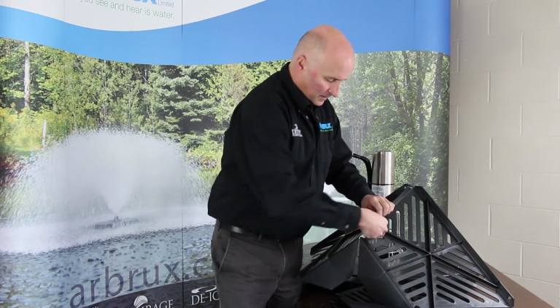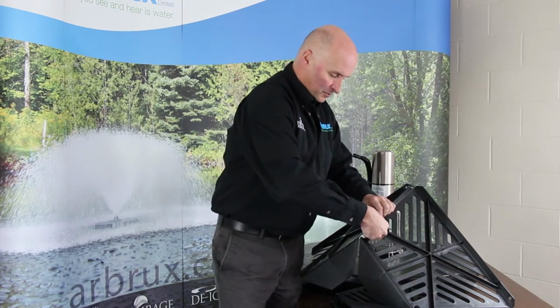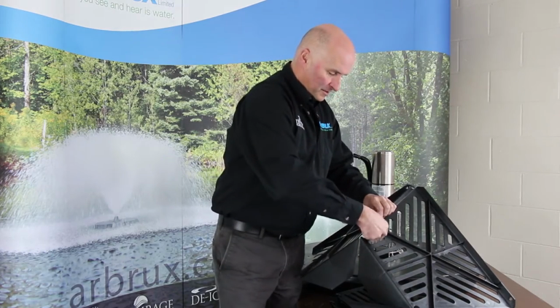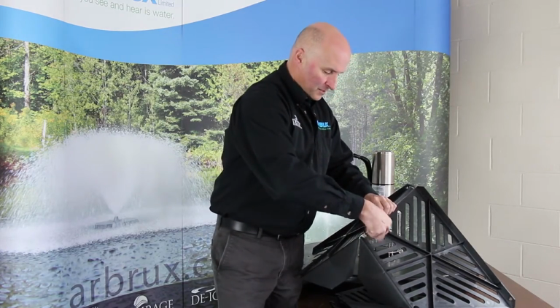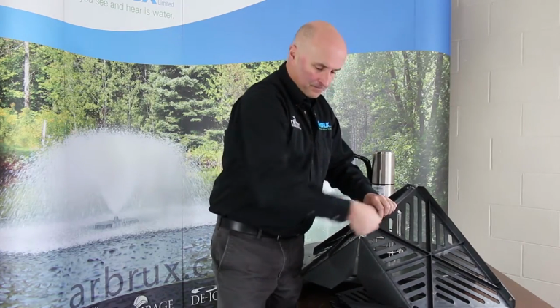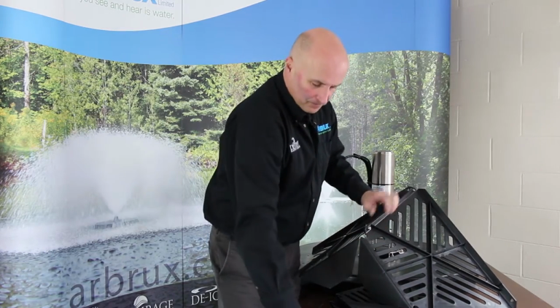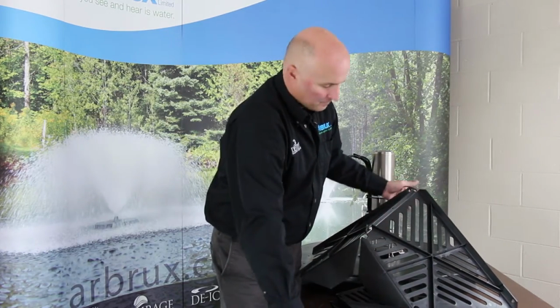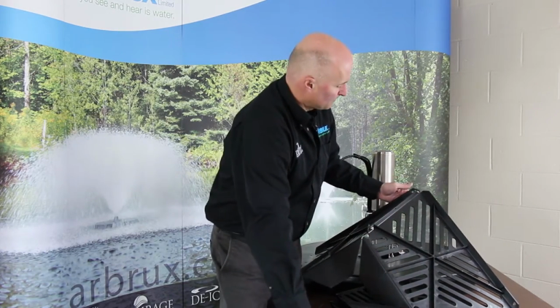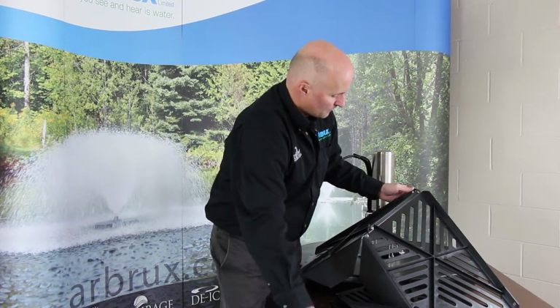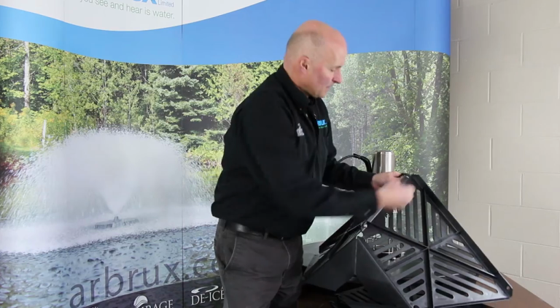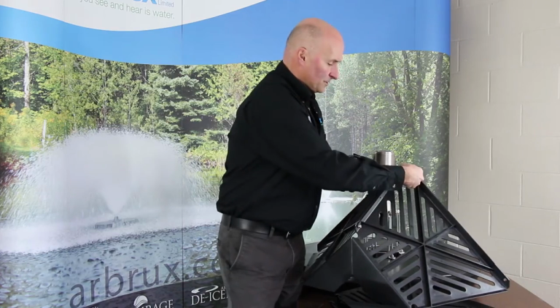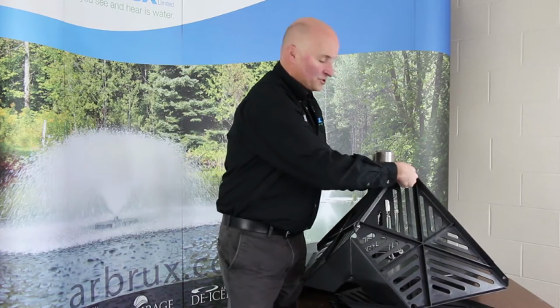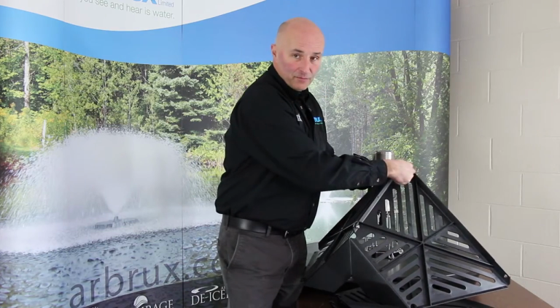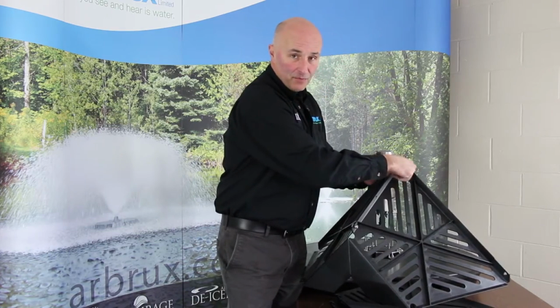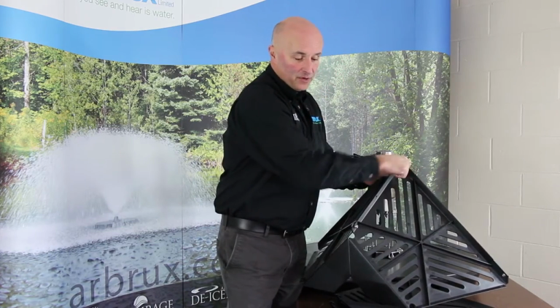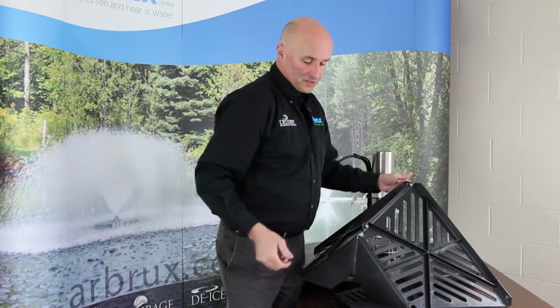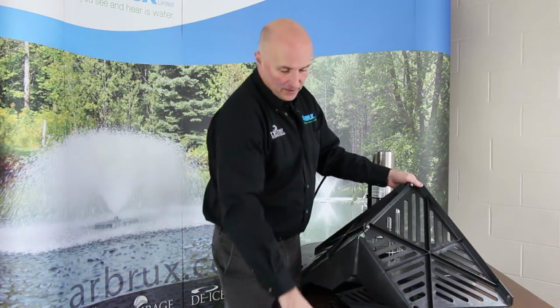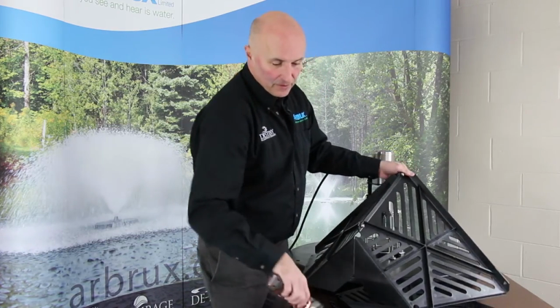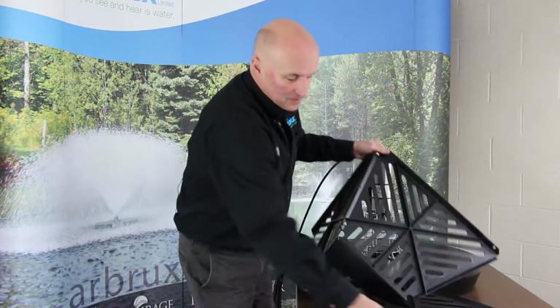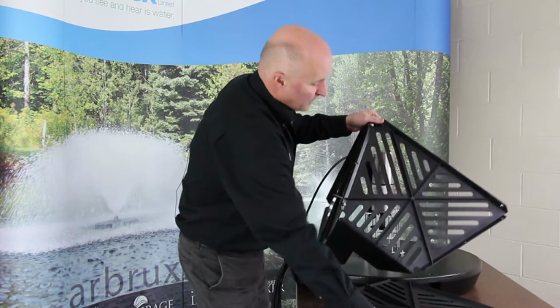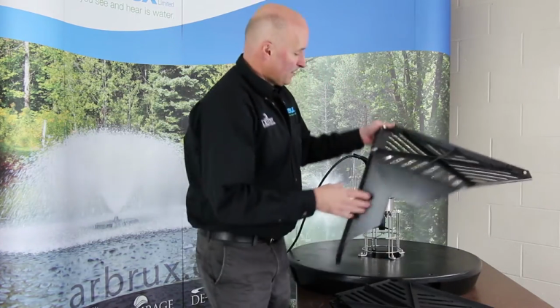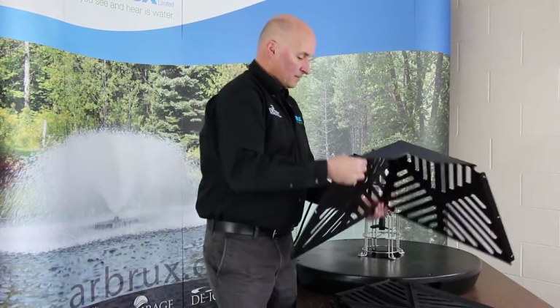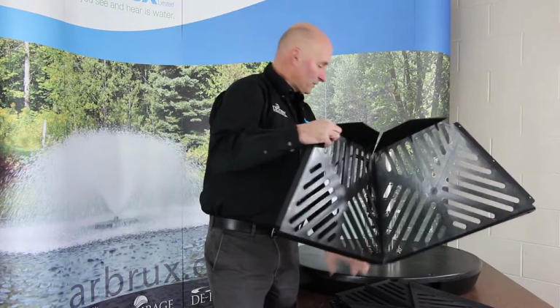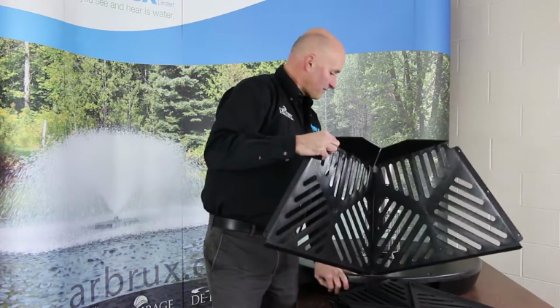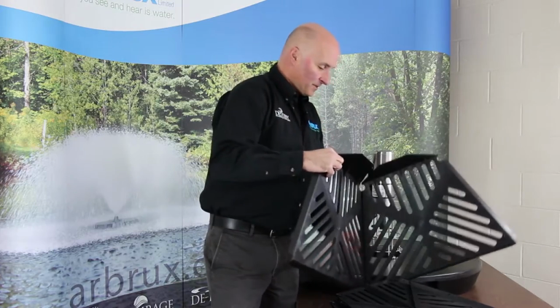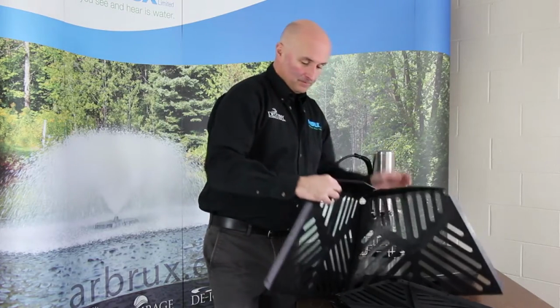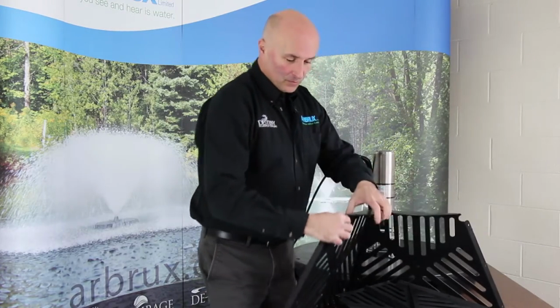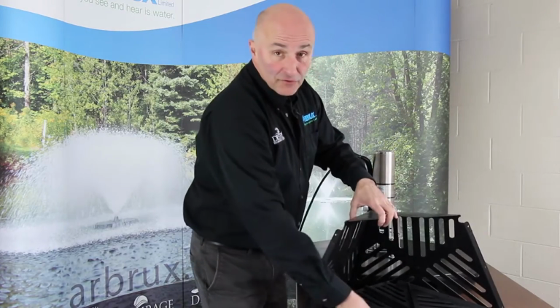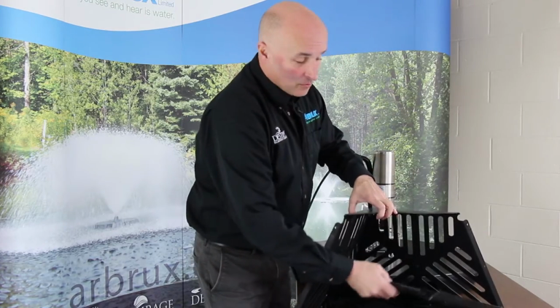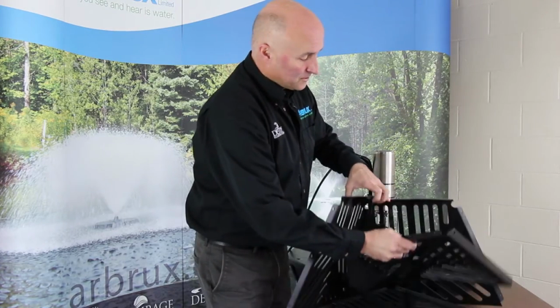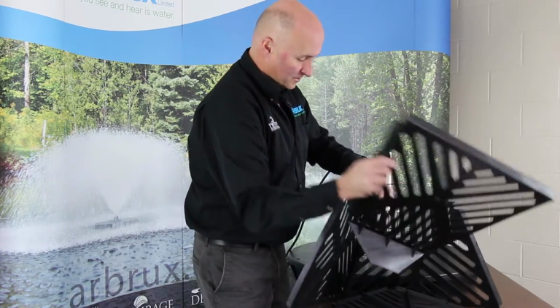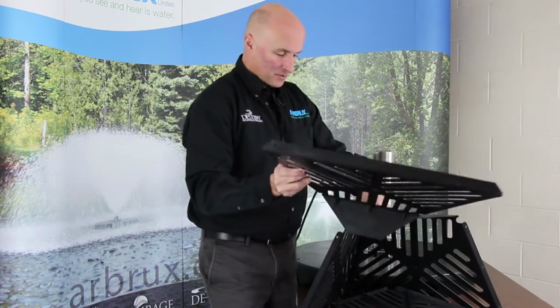Then you just put a nut on each one. I'm just going to put two in per spot right now just to kind of get everything together, and then when we do the final bit we'll put the third bolt in each location as well.